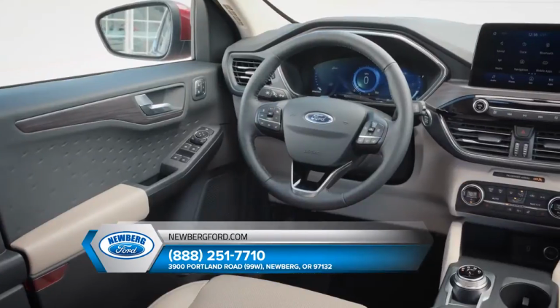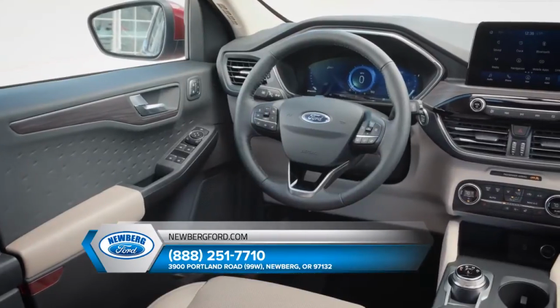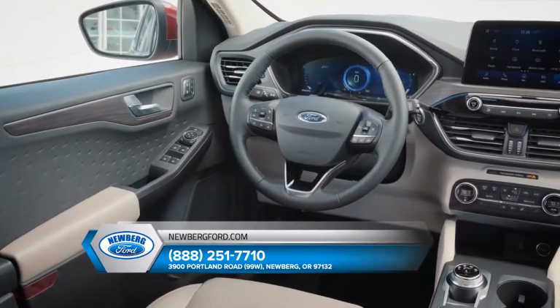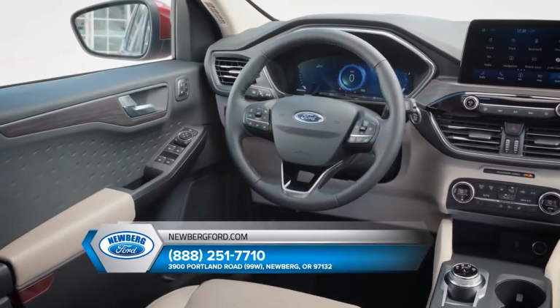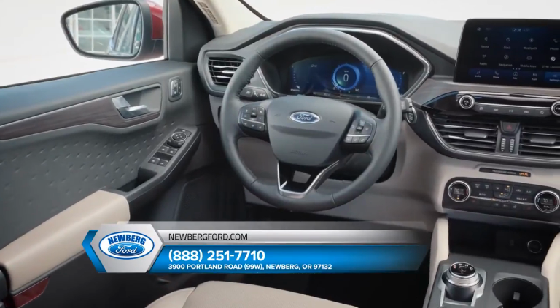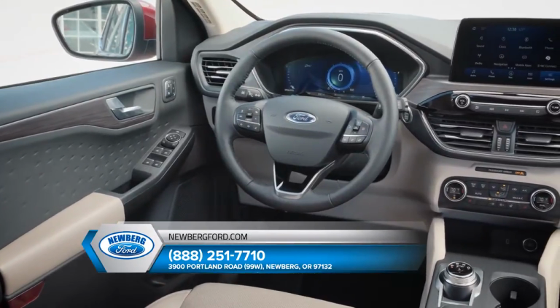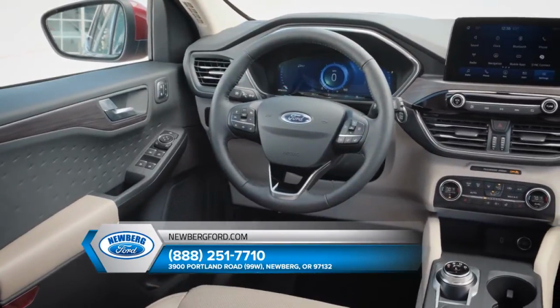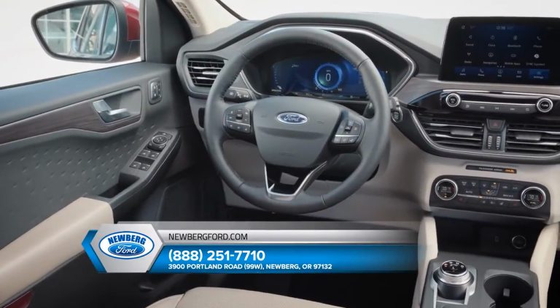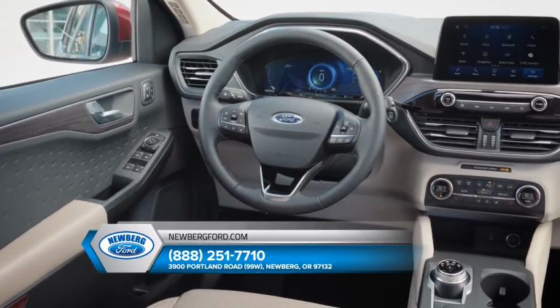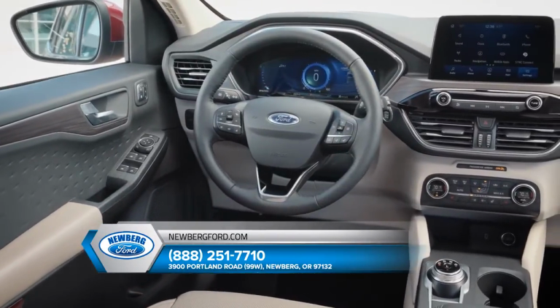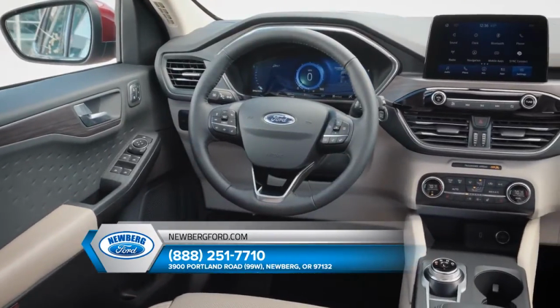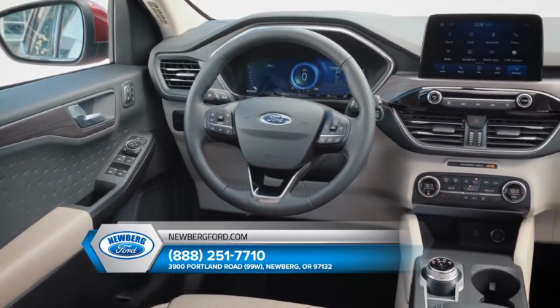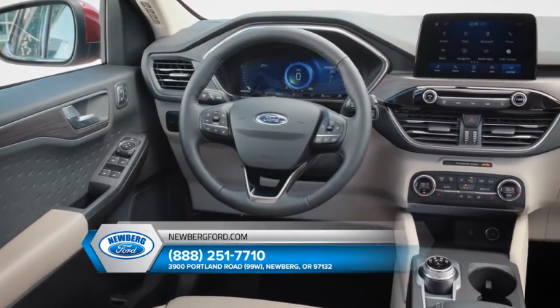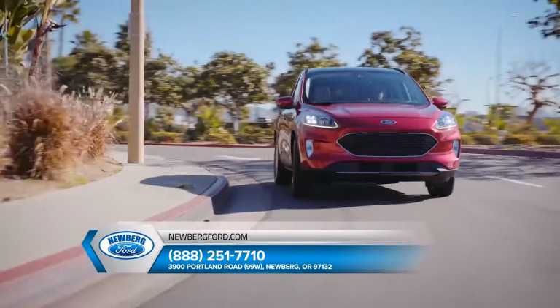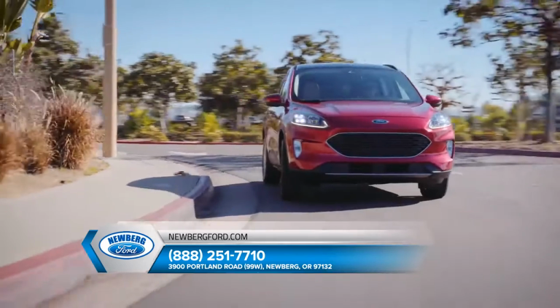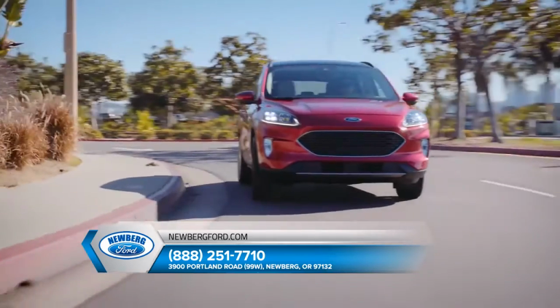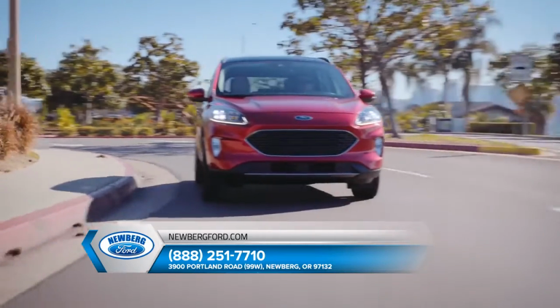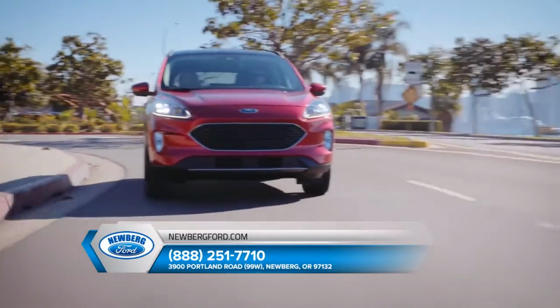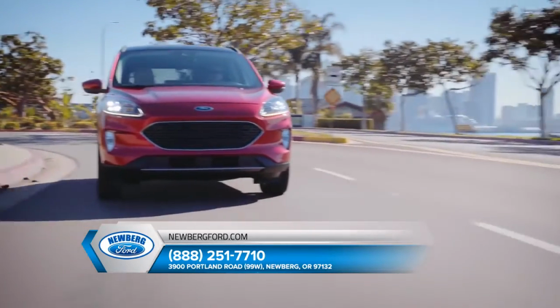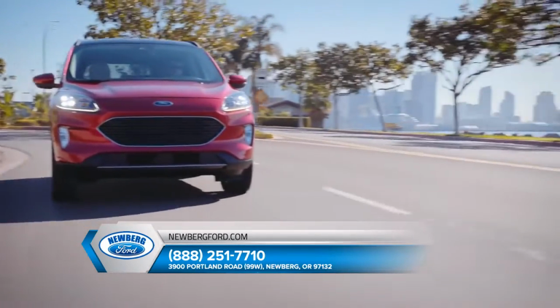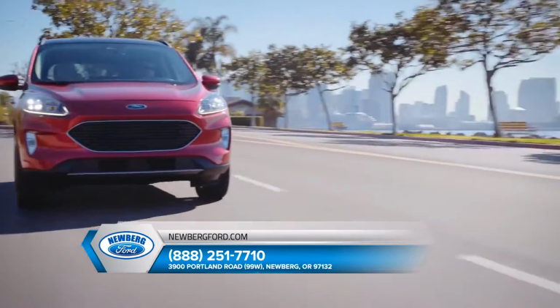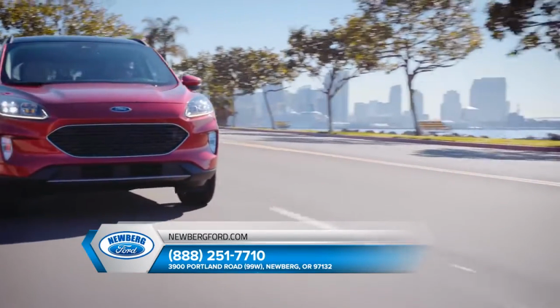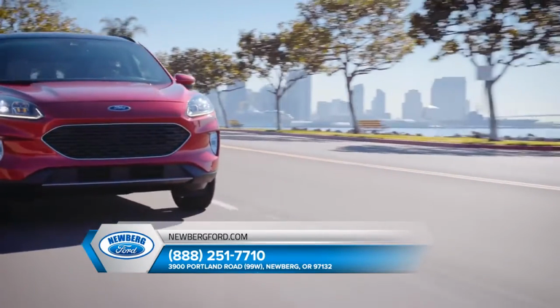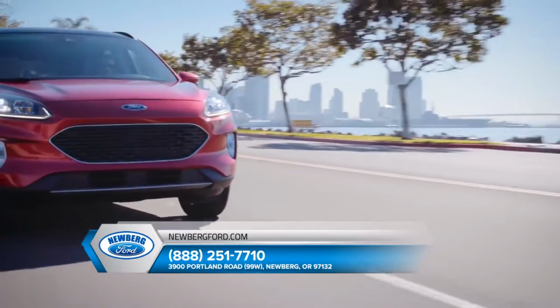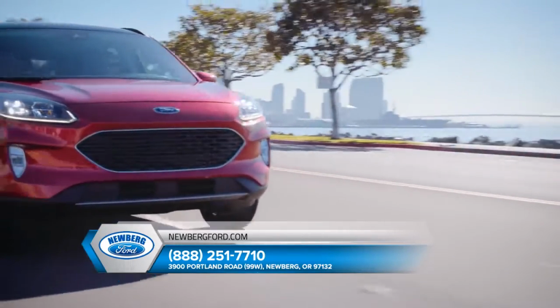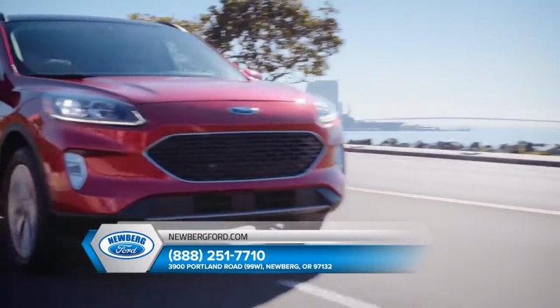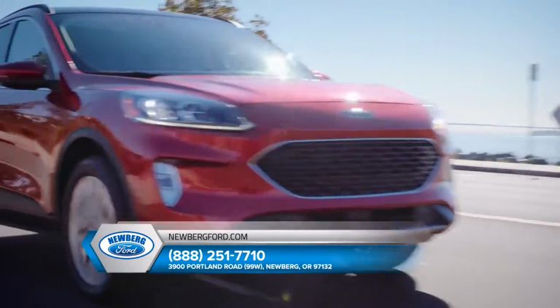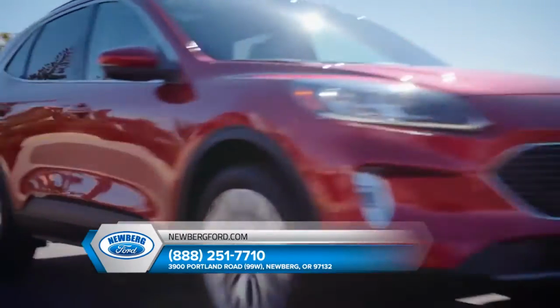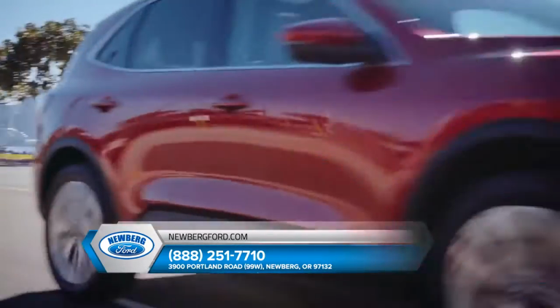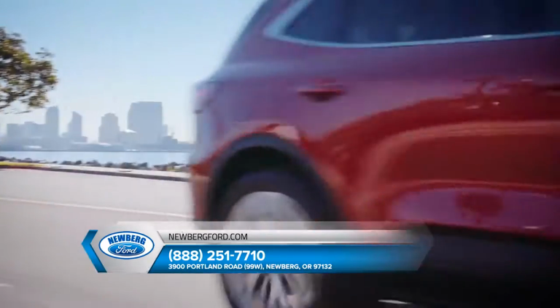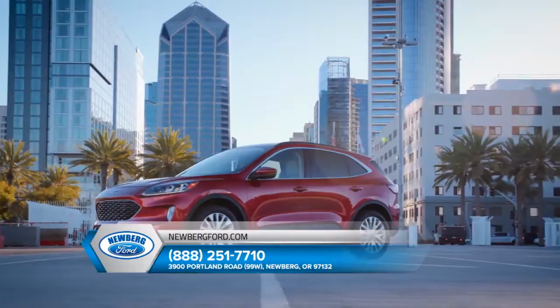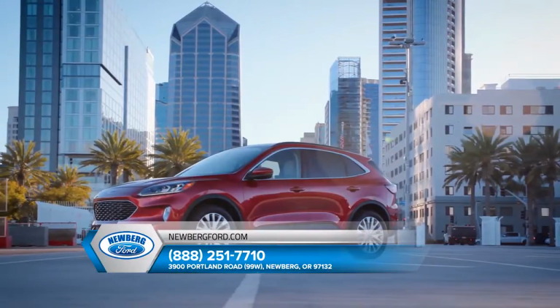The available heated steering wheel to keep your hands warm on the coldest days. Available SiriusXM satellite radio and navigation with SiriusXM traffic with TravelLink.